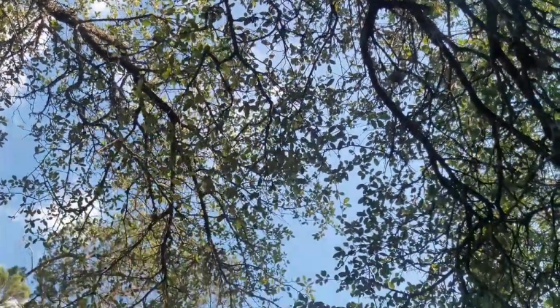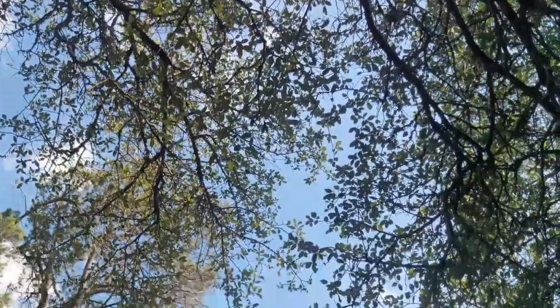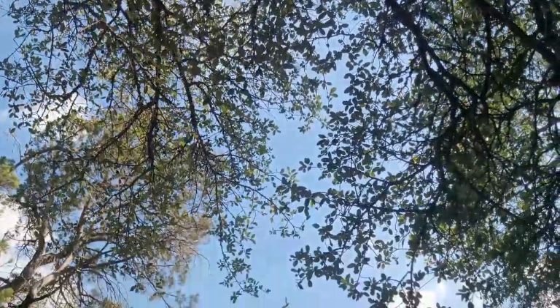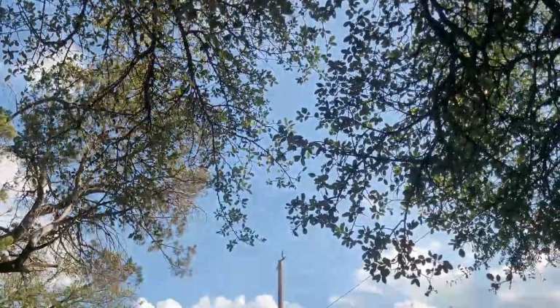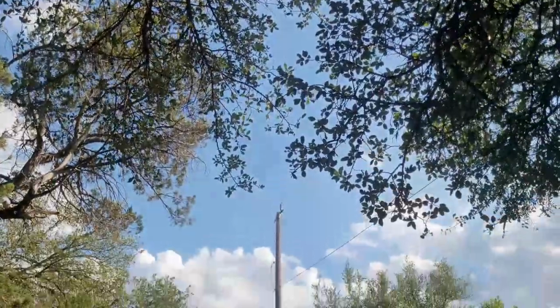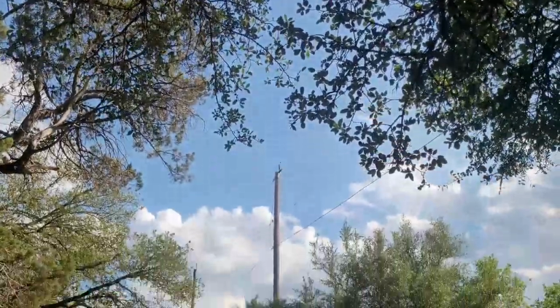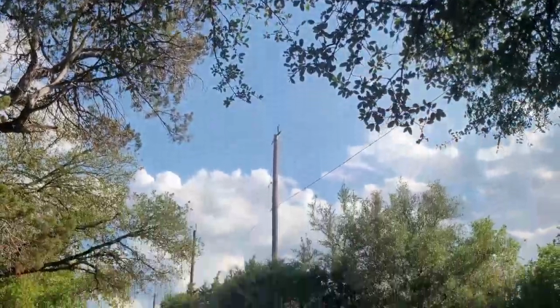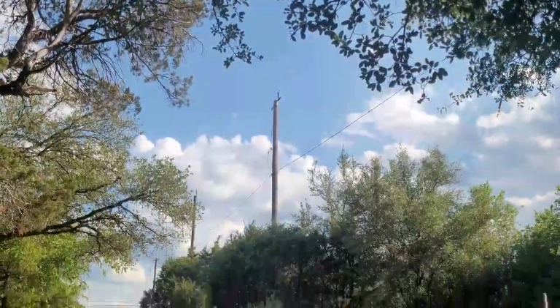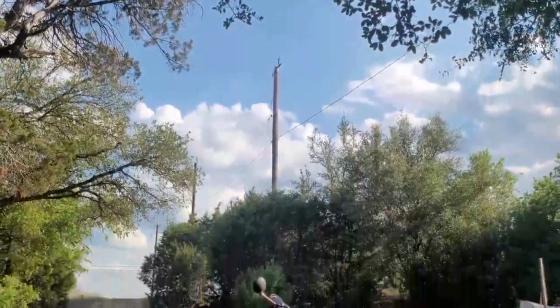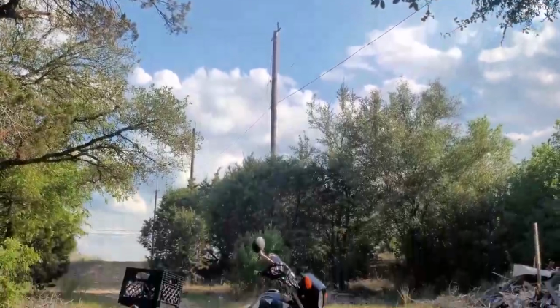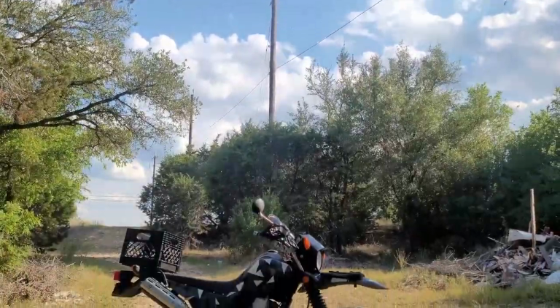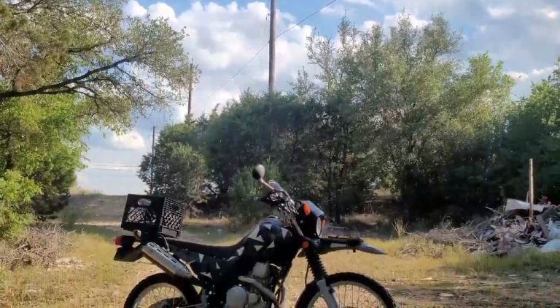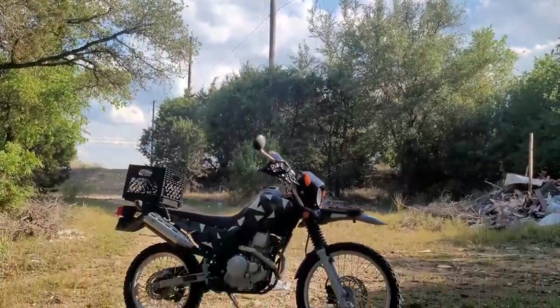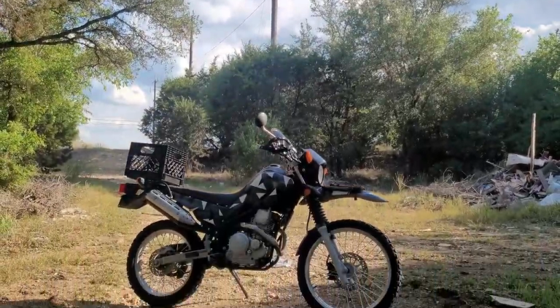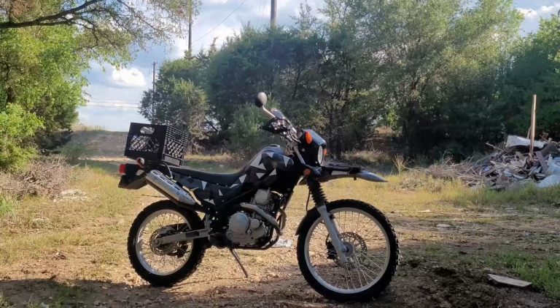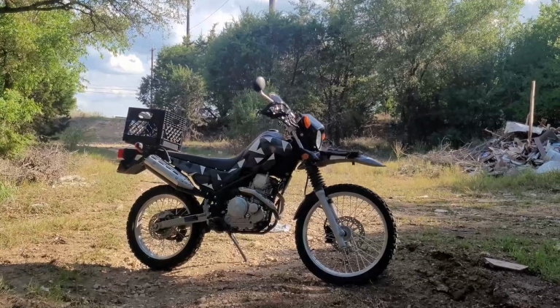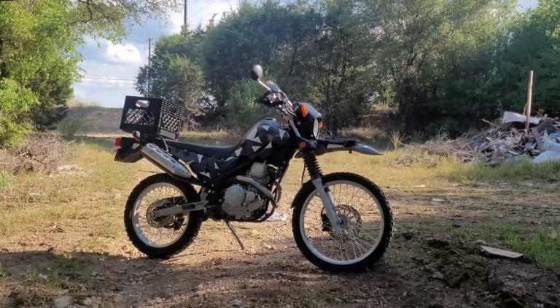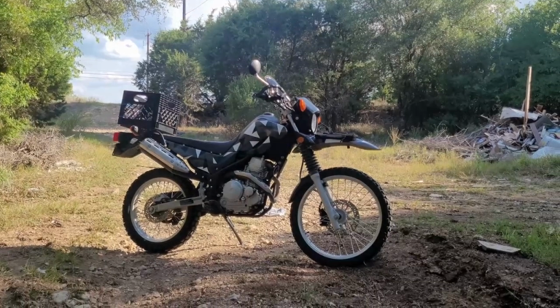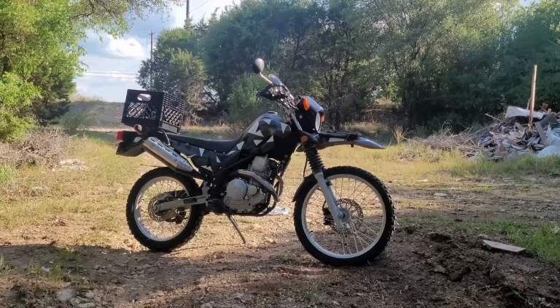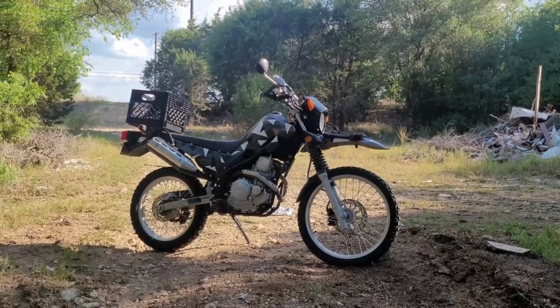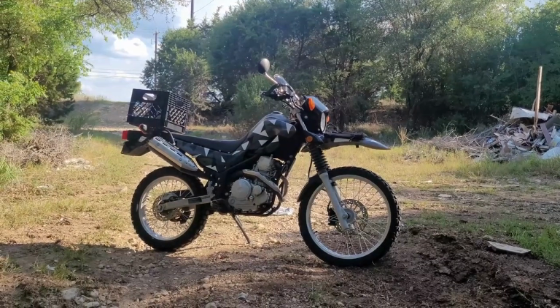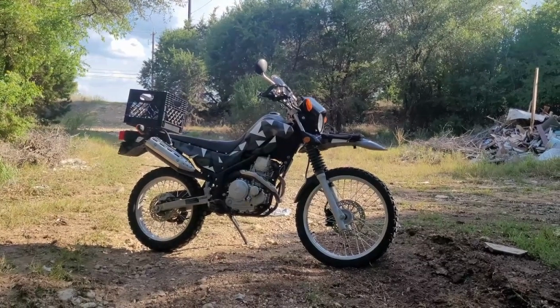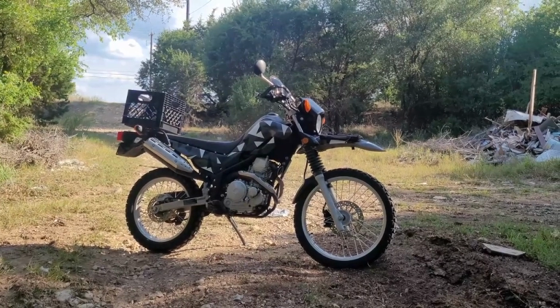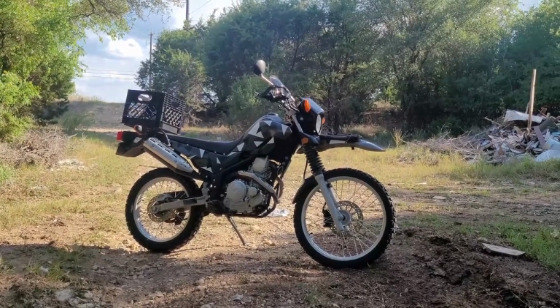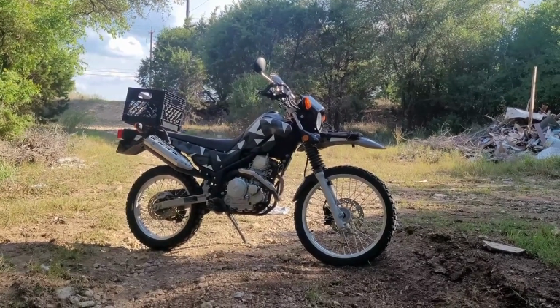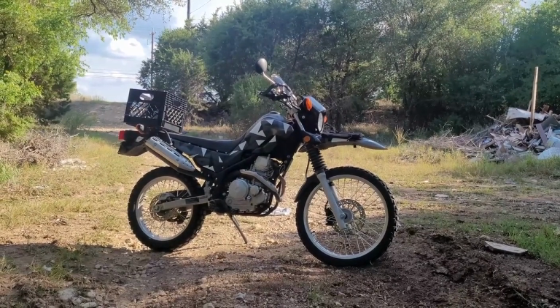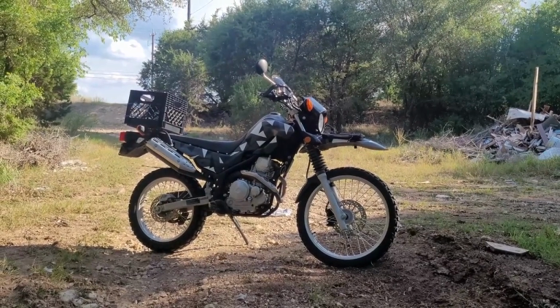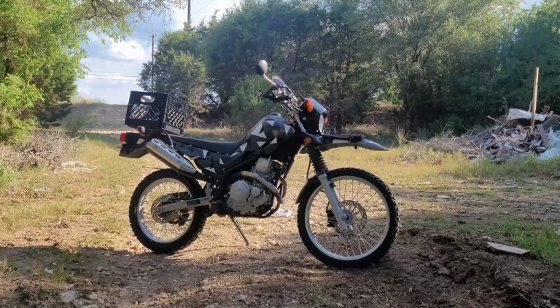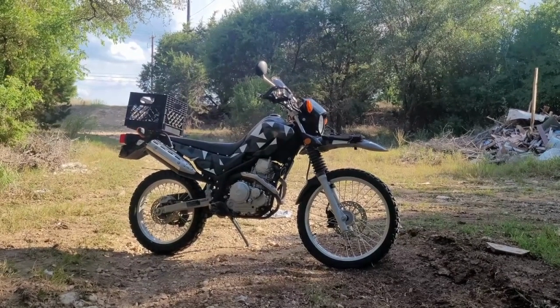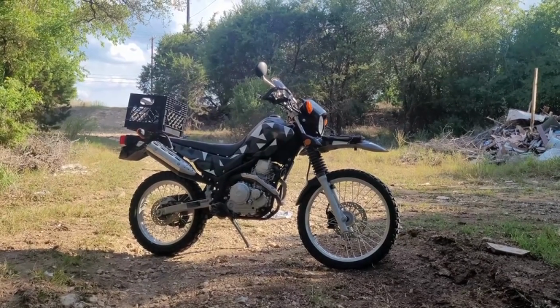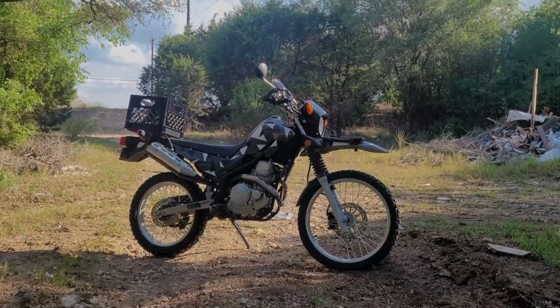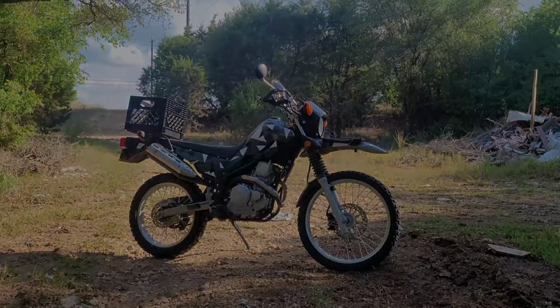Brake pads — probably one of the most important items on your motorcycle, and they just happen to be one of the easiest to replace, which is why today I'll be teaching you how to change your front brake pads on your Yamaha XT250.